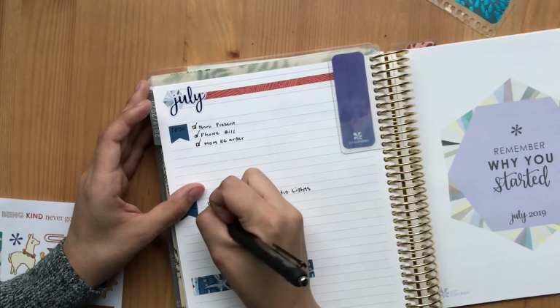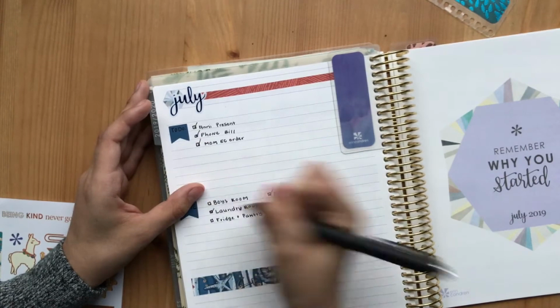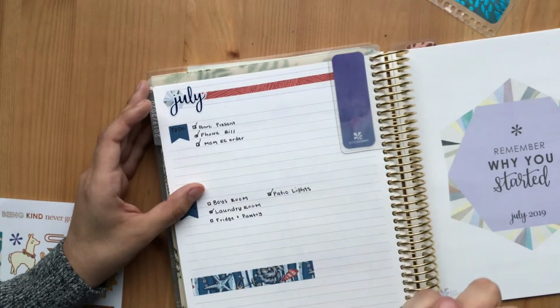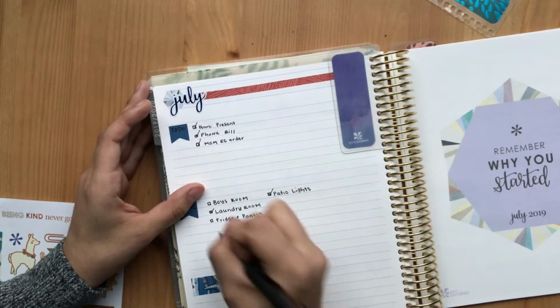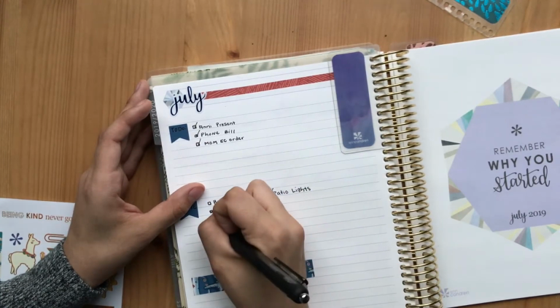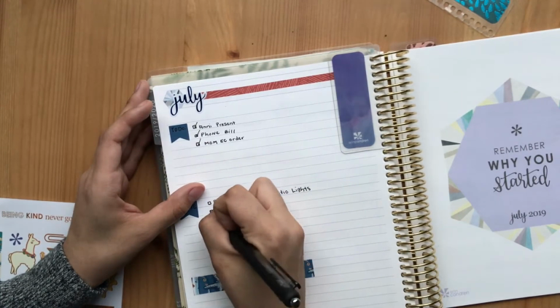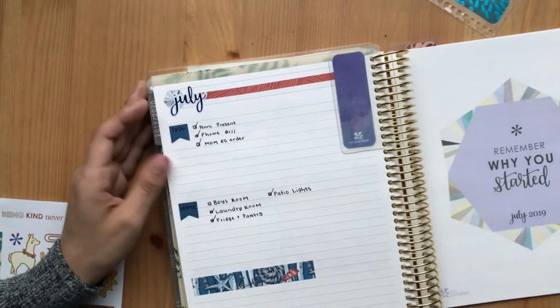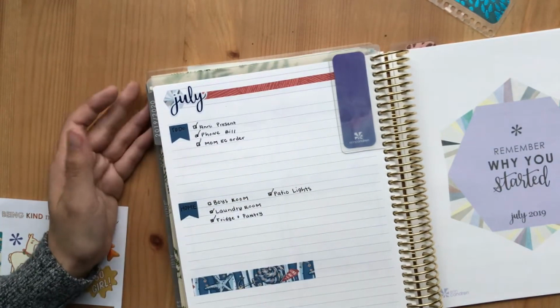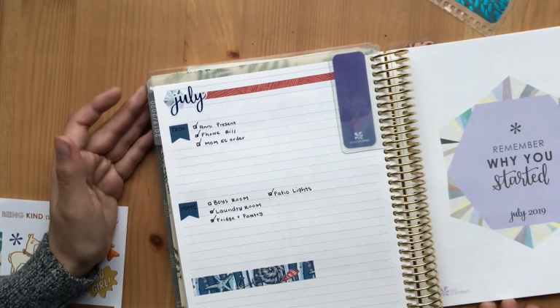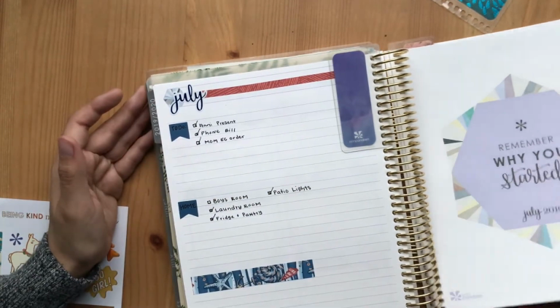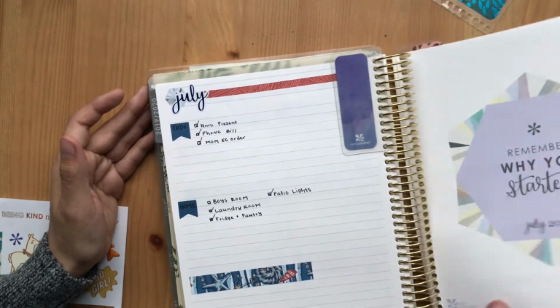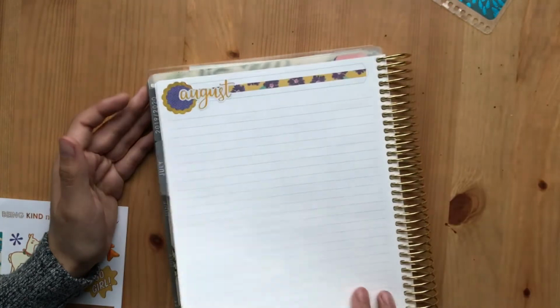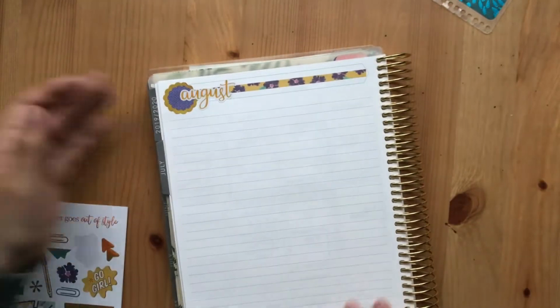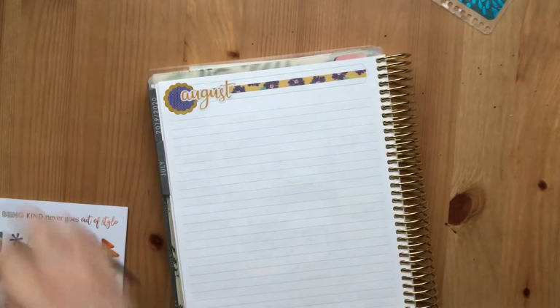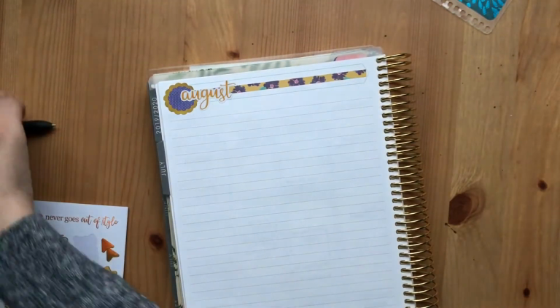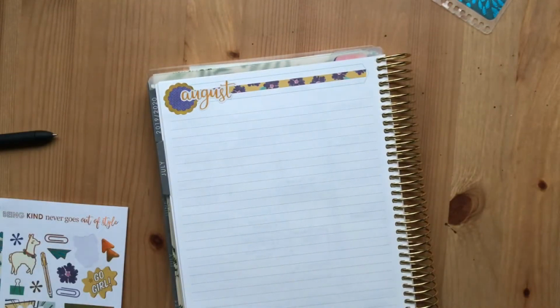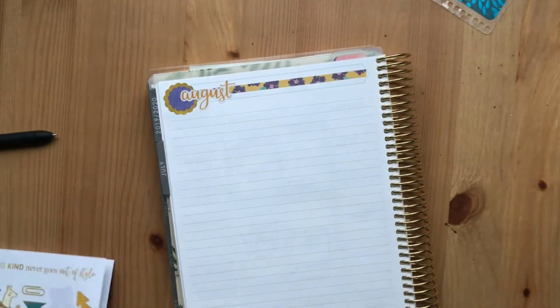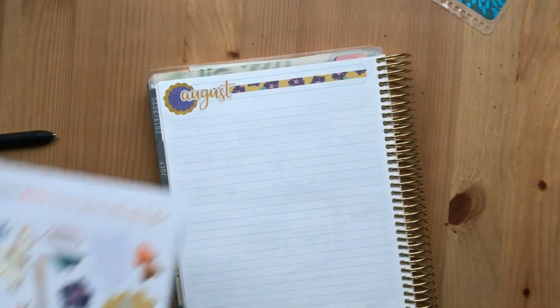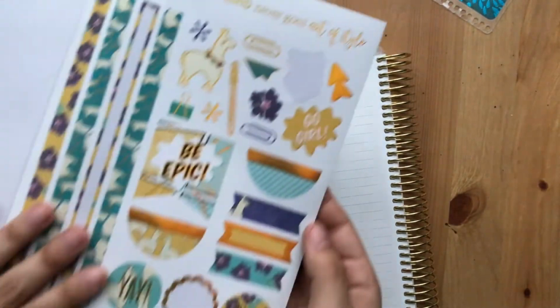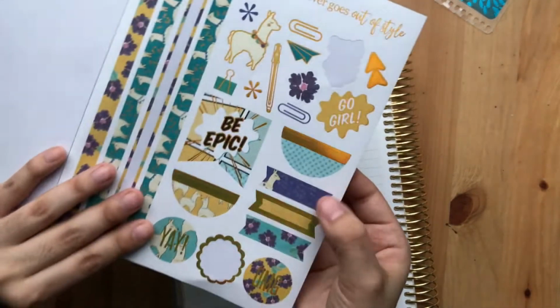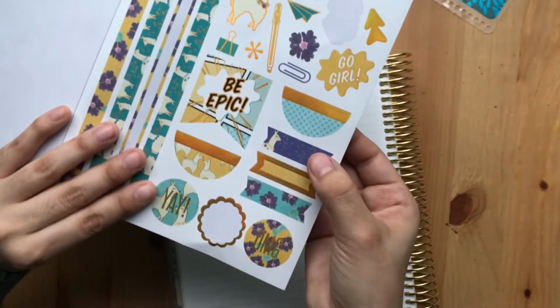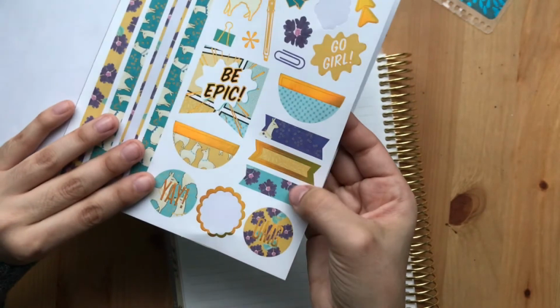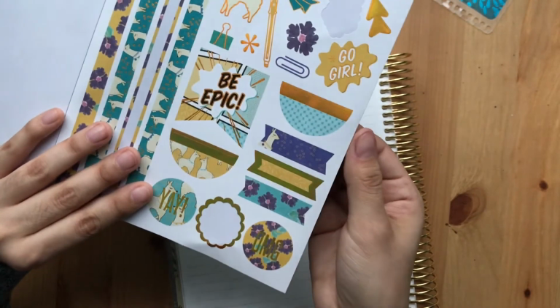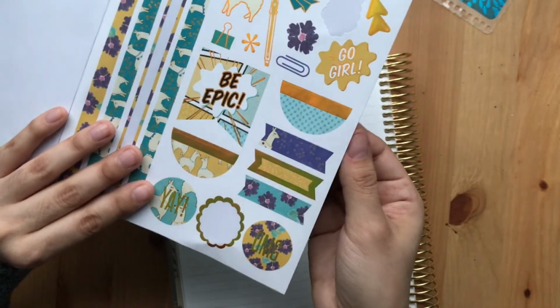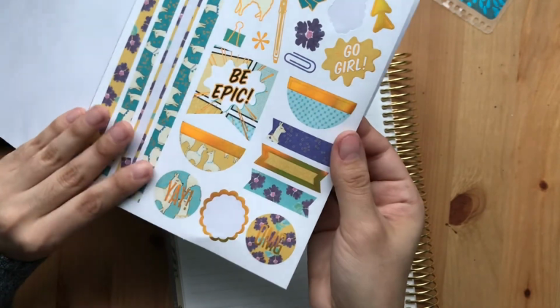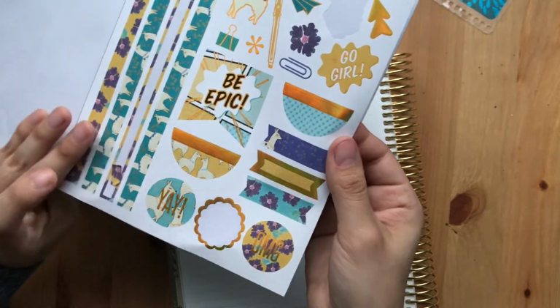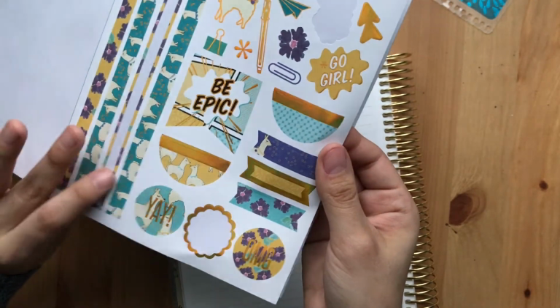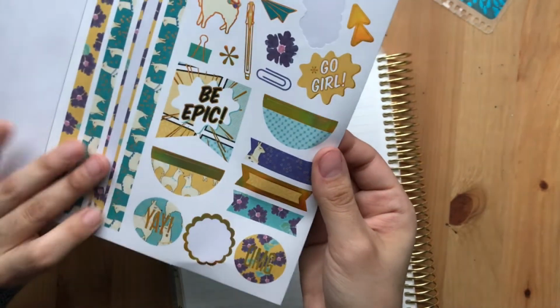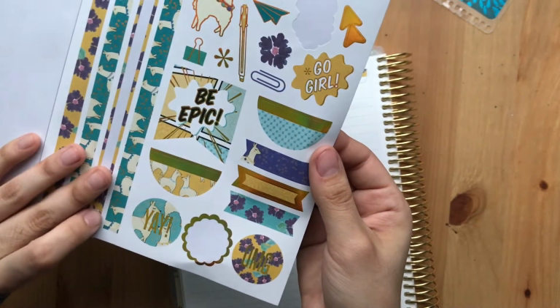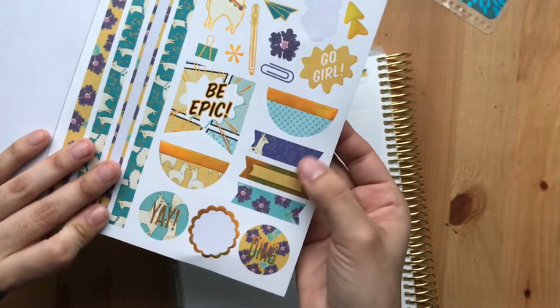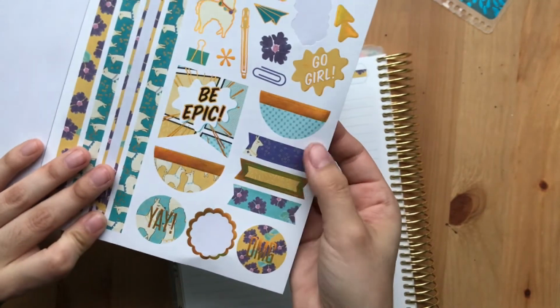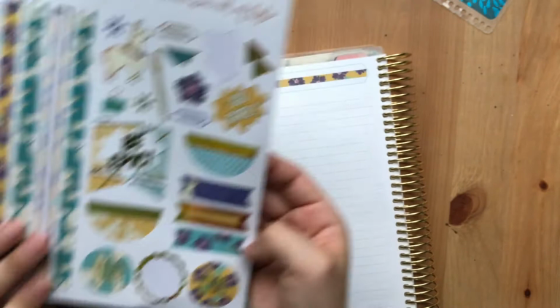I feel like the tags are so decorative that you won't even be able to write on them and have it show.